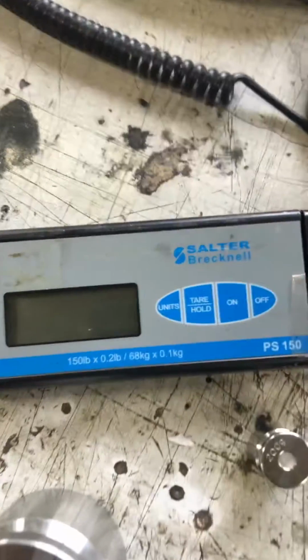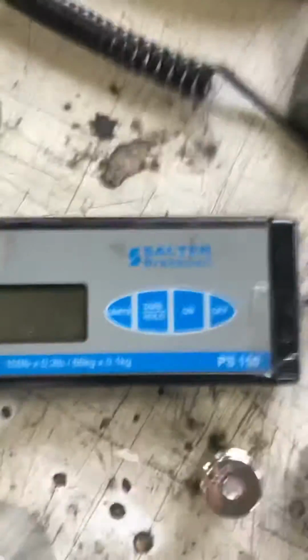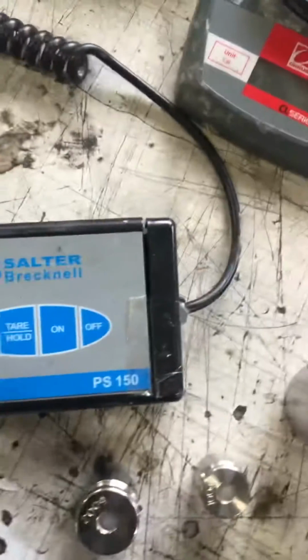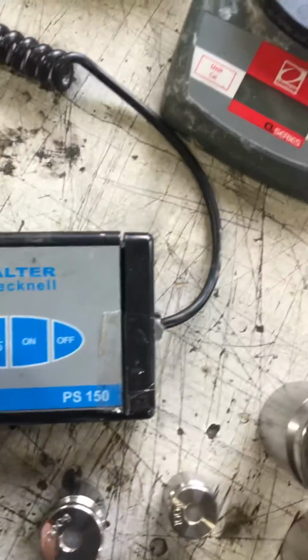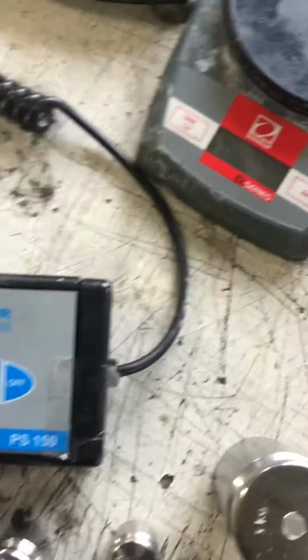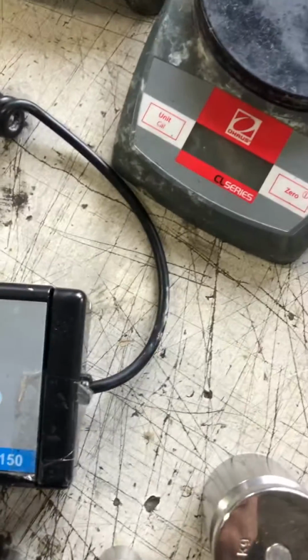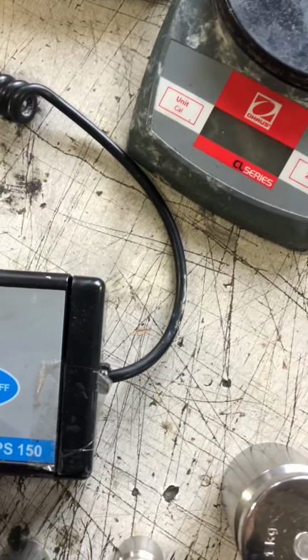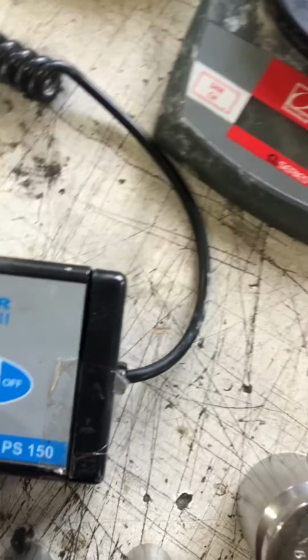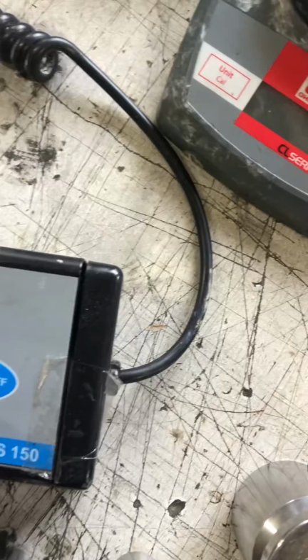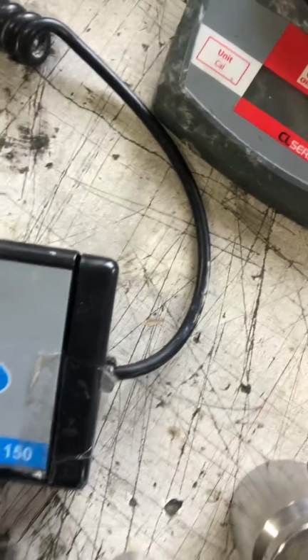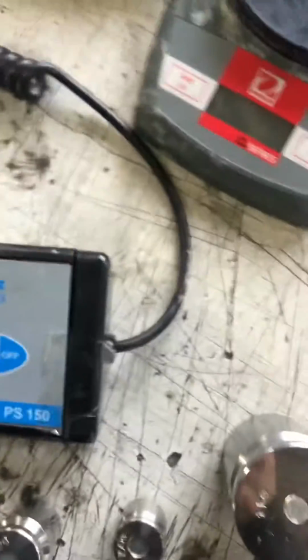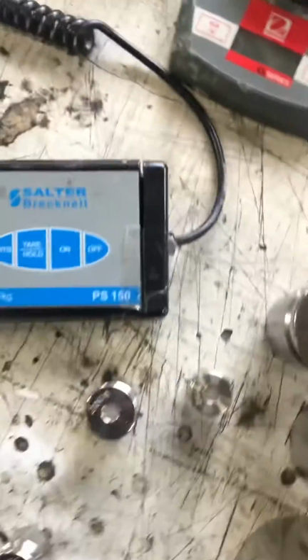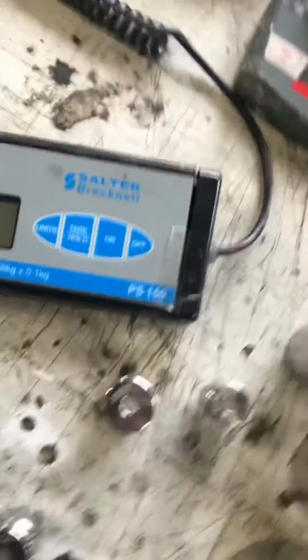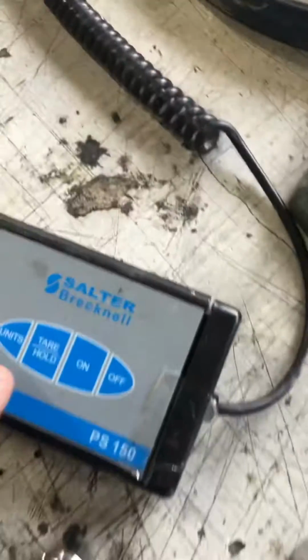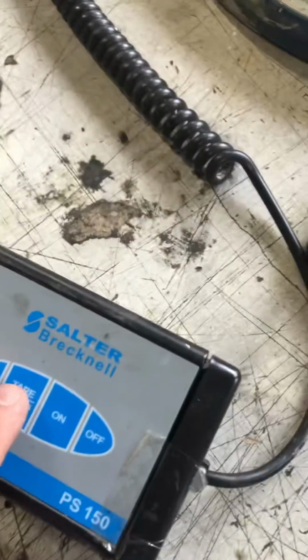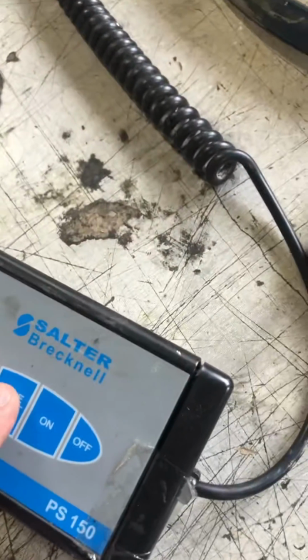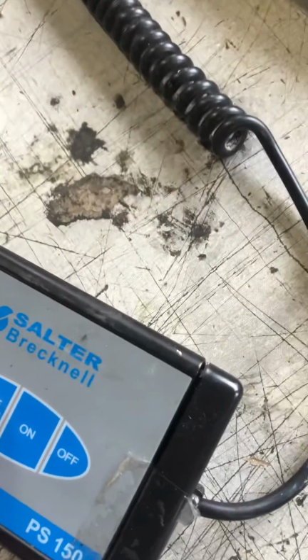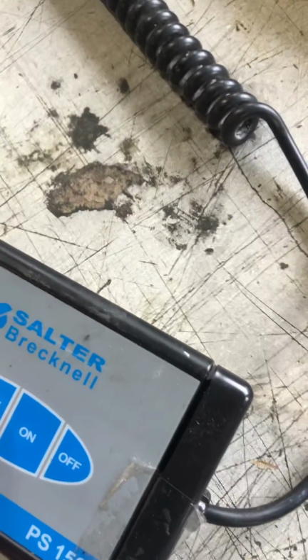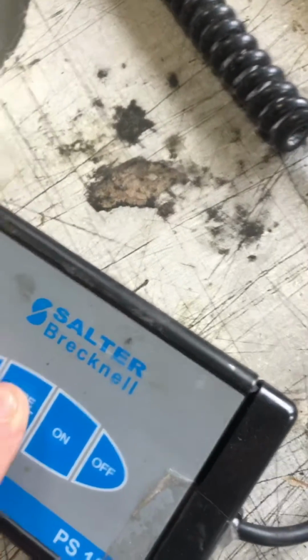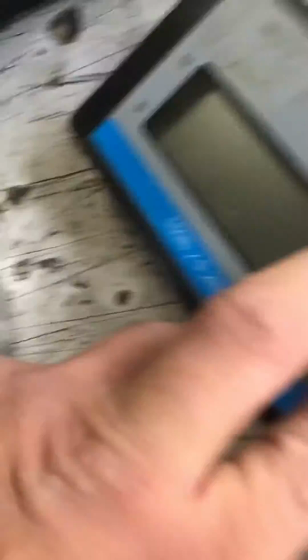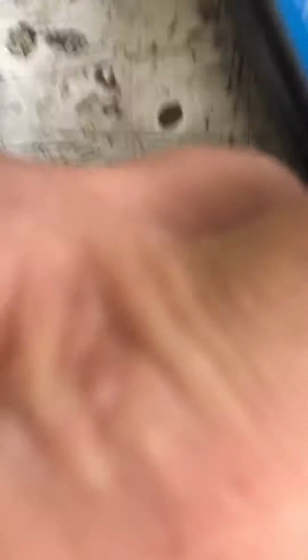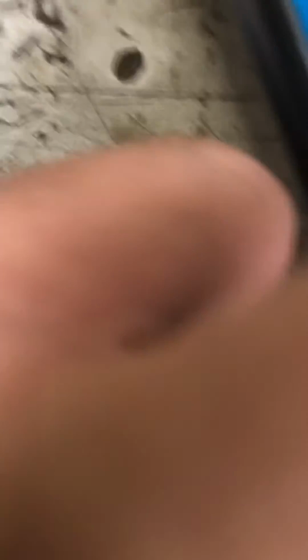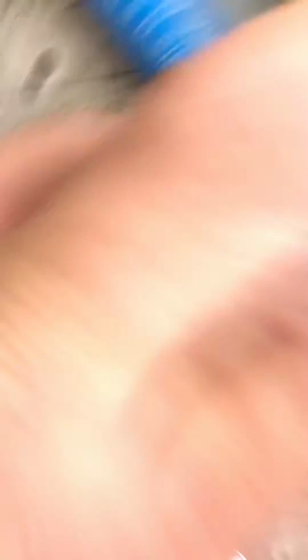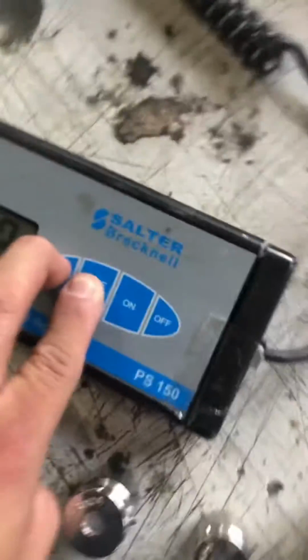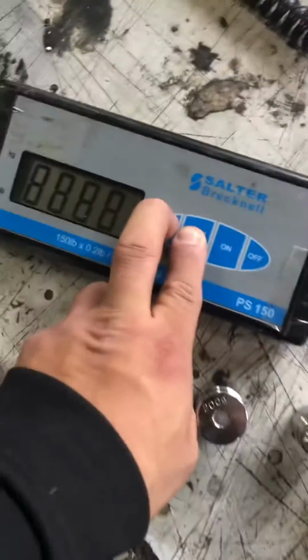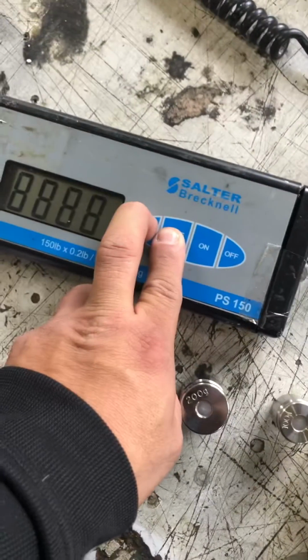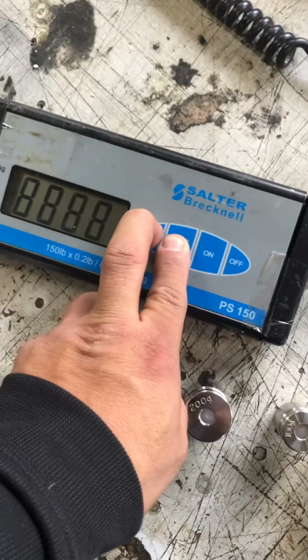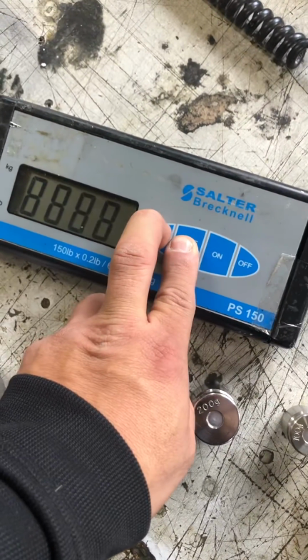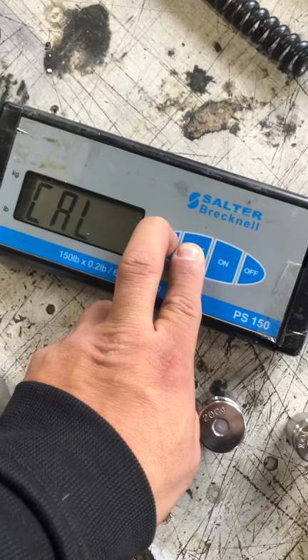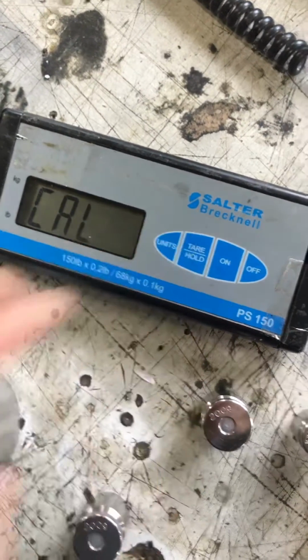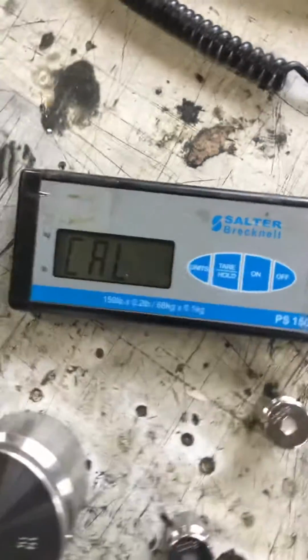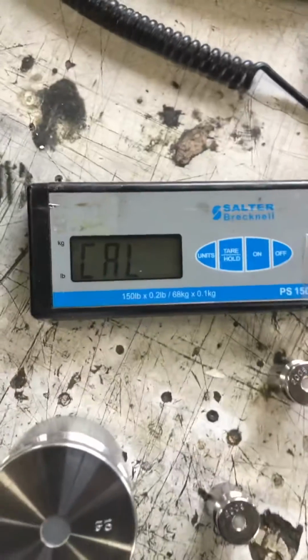You've got to hold these two keys while pressing the on key. Let's see if I can do this while holding the phone. Press on, hold the keys, and when you read 'Cal' on the display, you let it go.